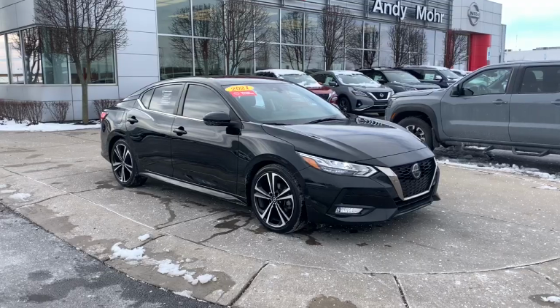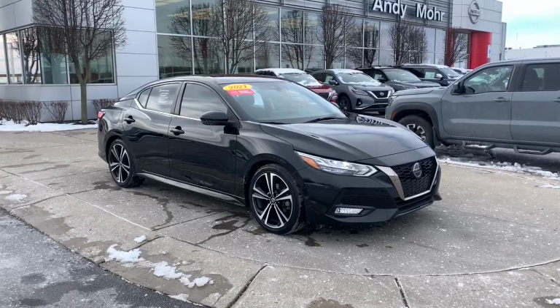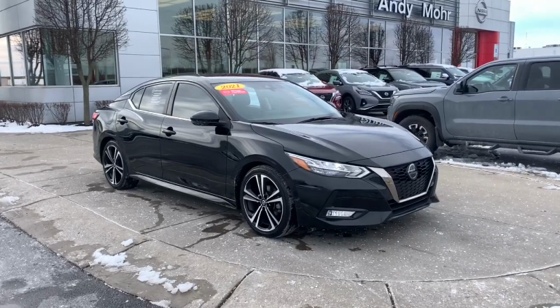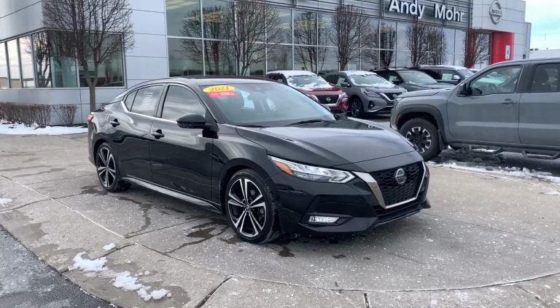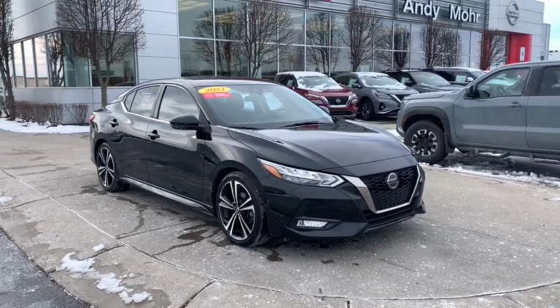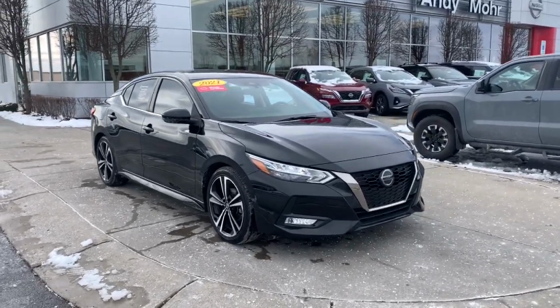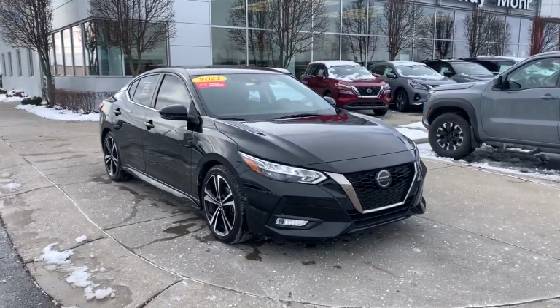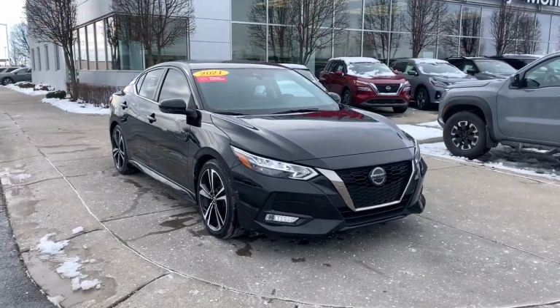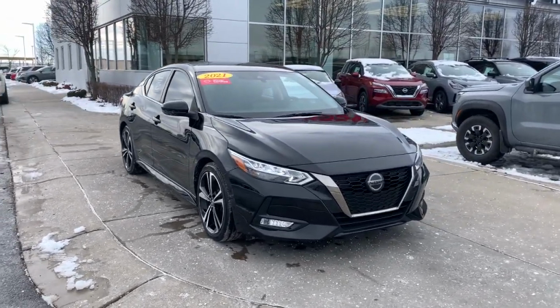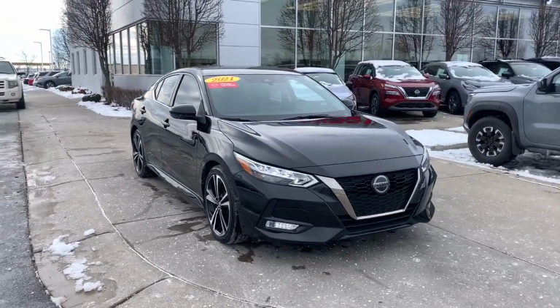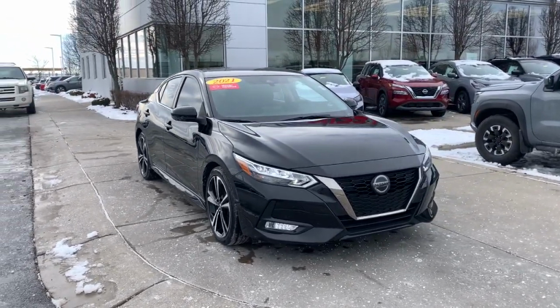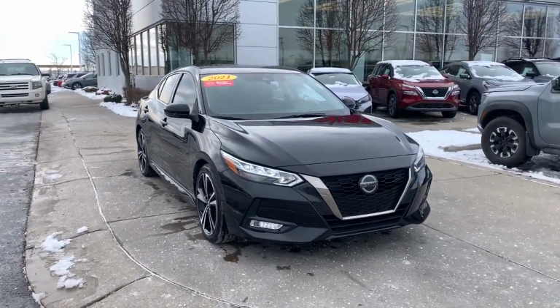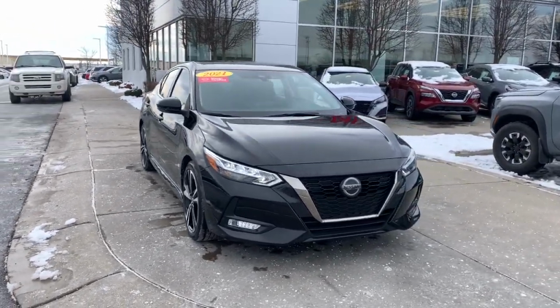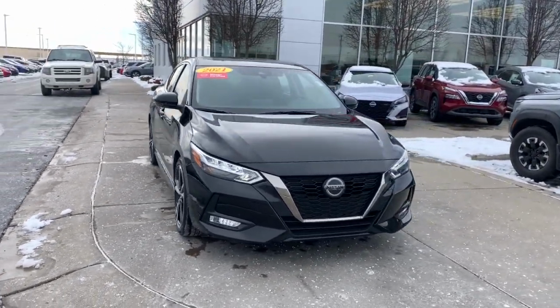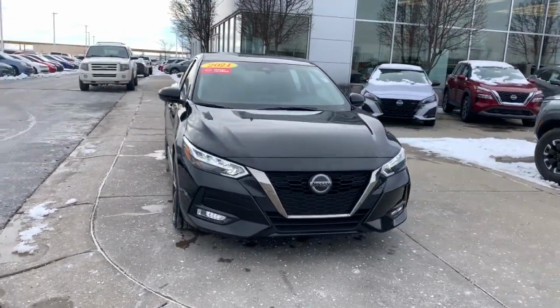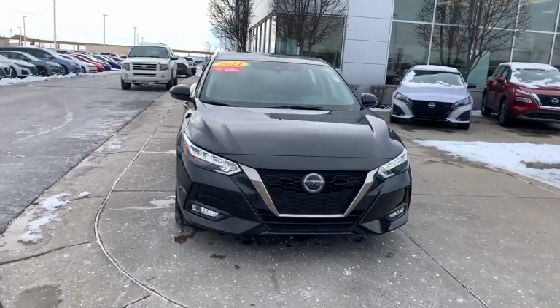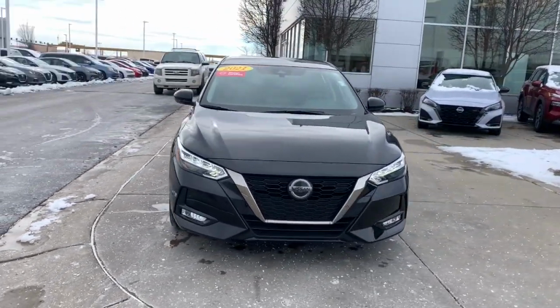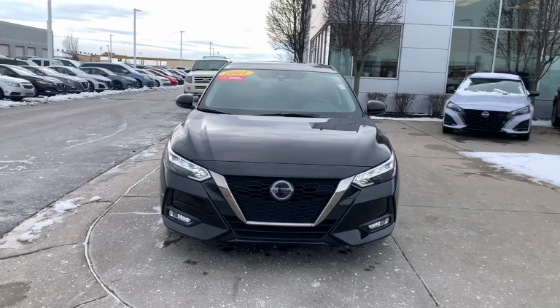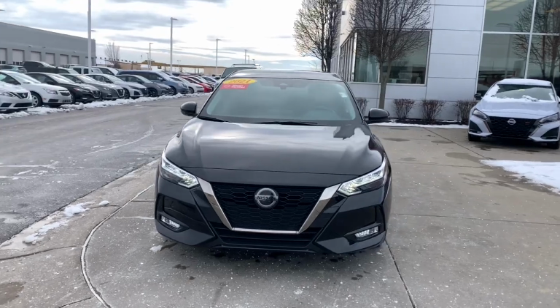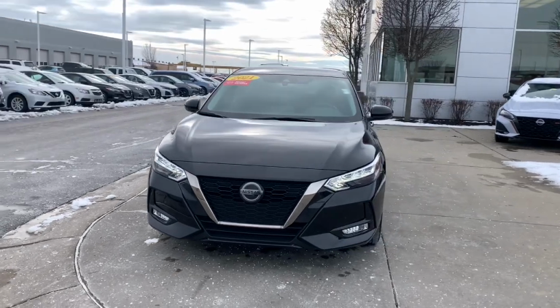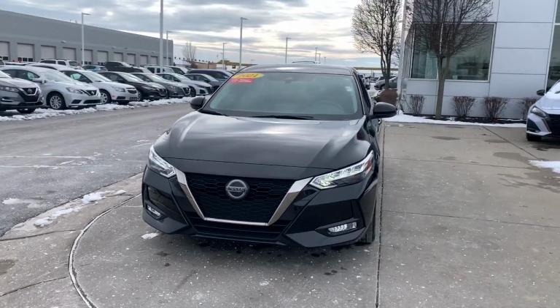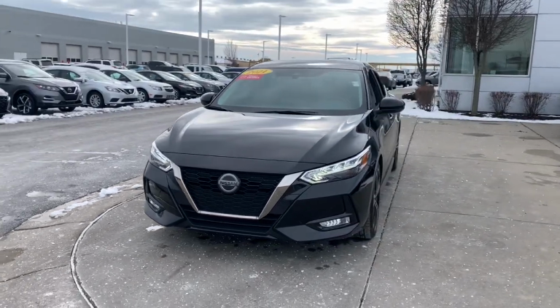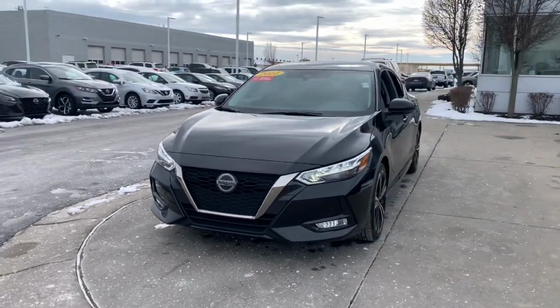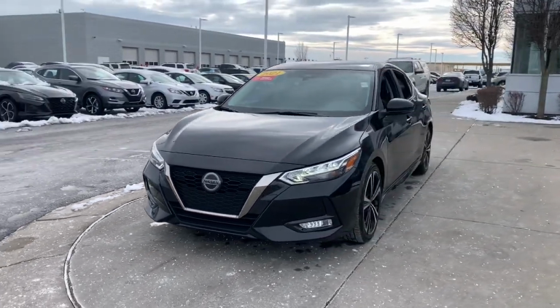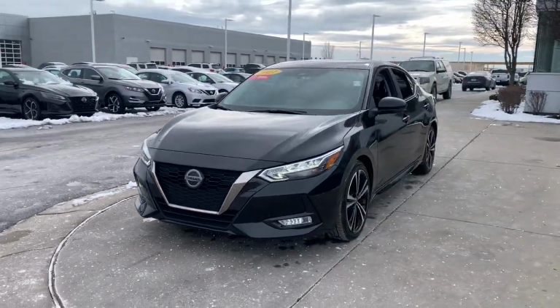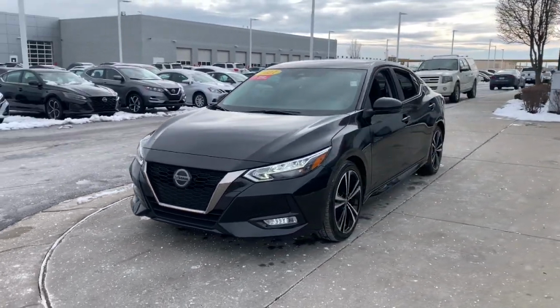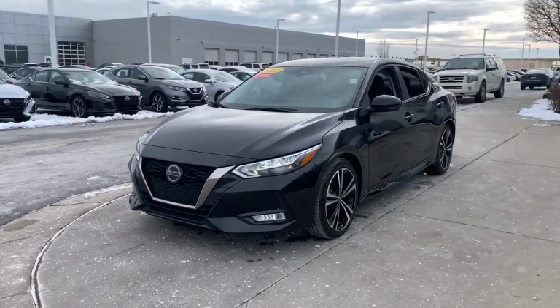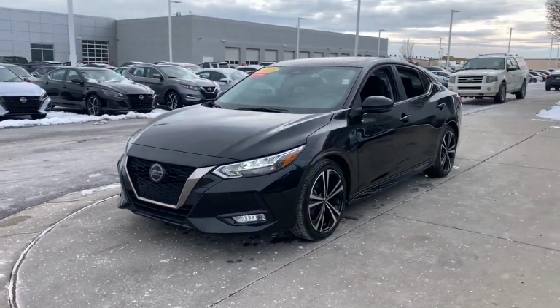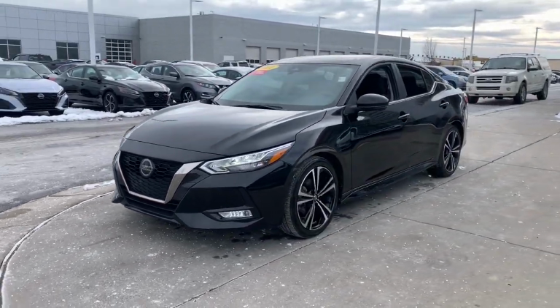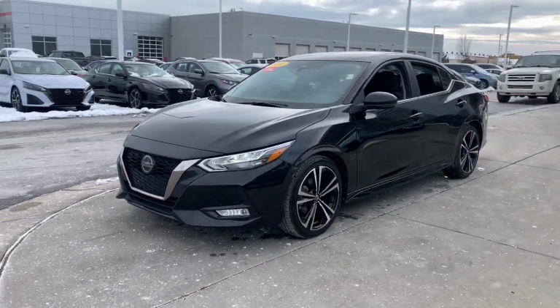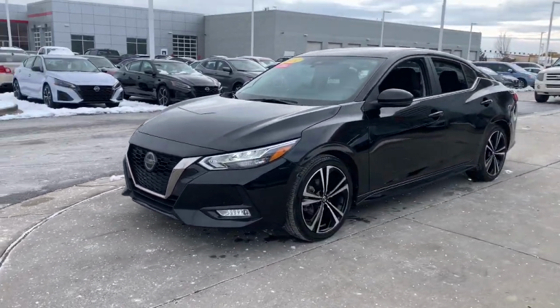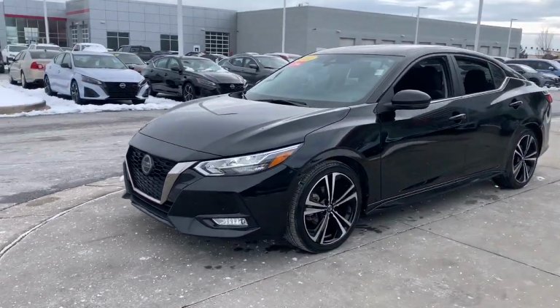Can you see yourself in the 2021 Nissan Sentra? This vehicle is an outstanding buy with fewer than 10,000 miles on the odometer.